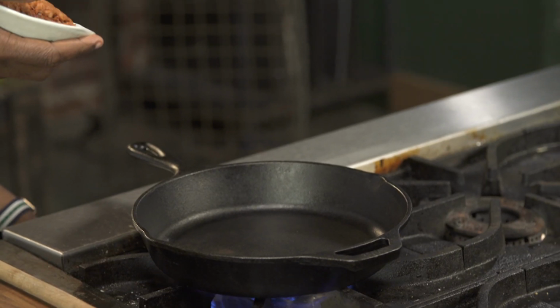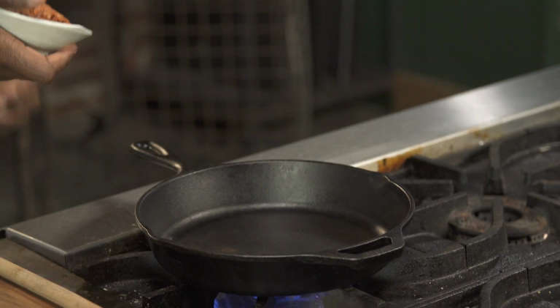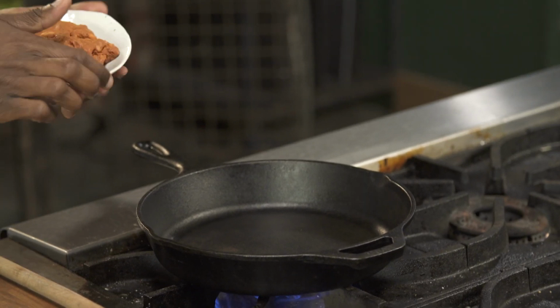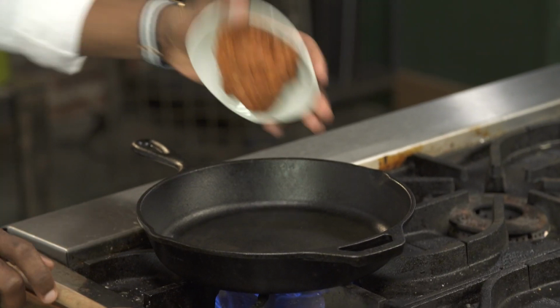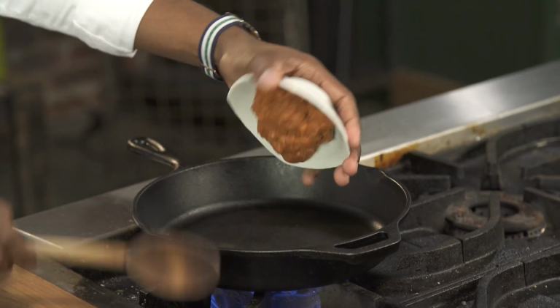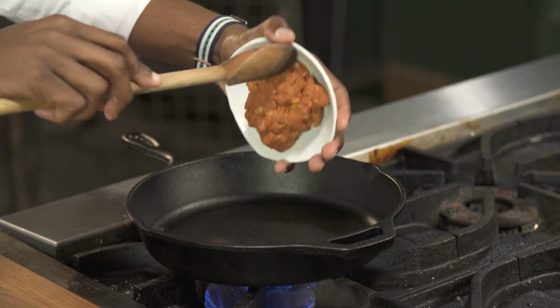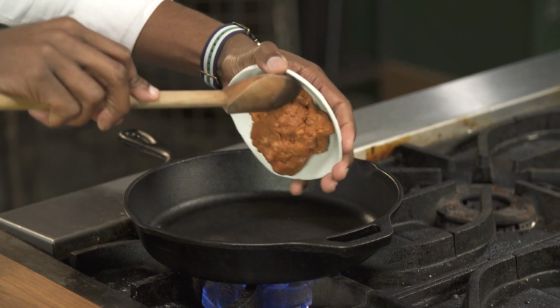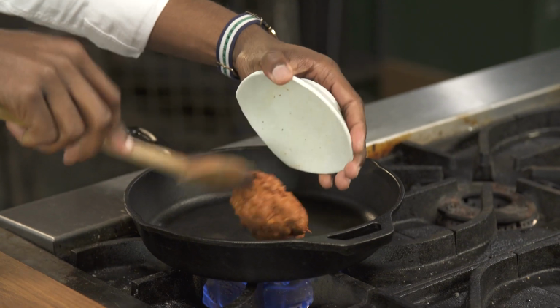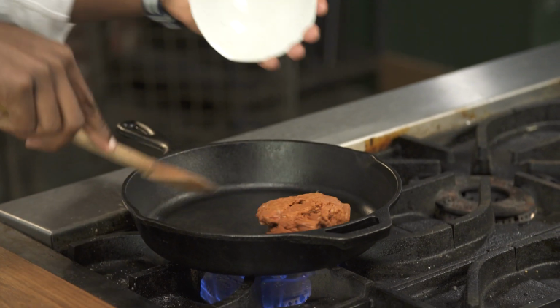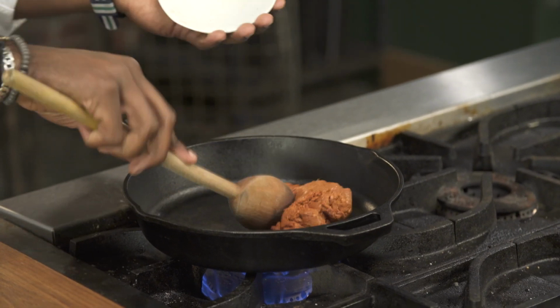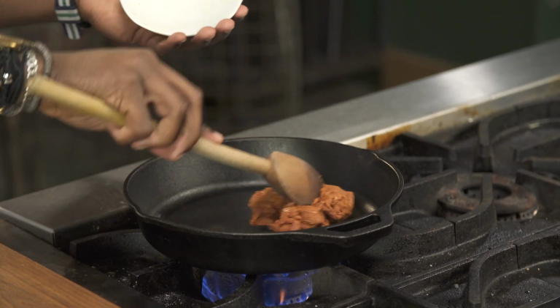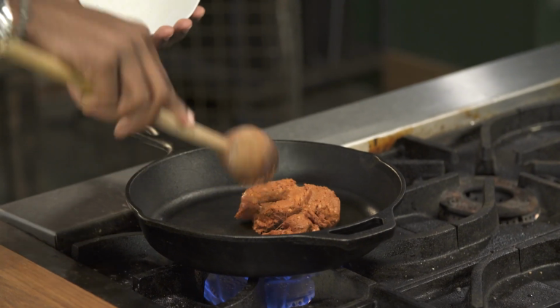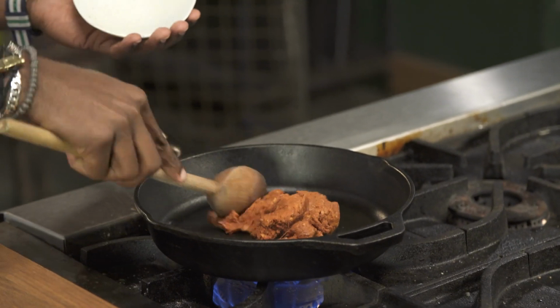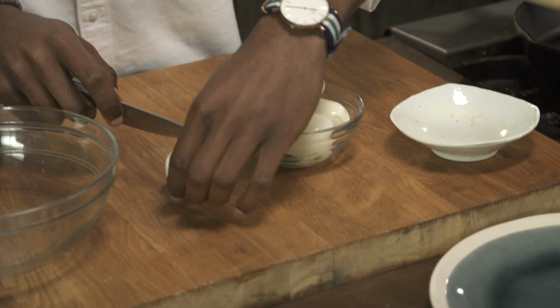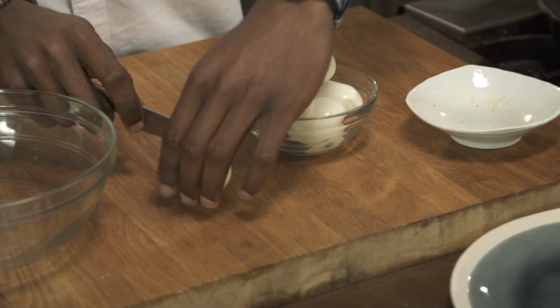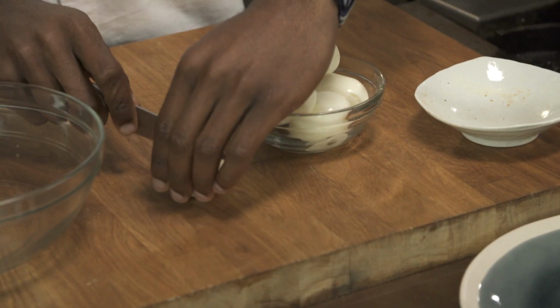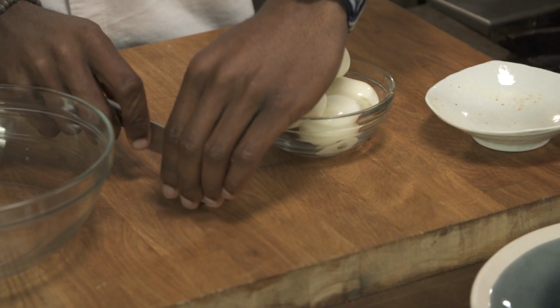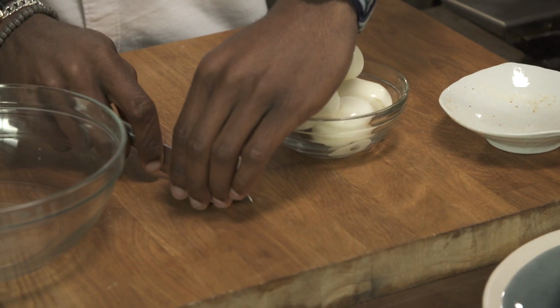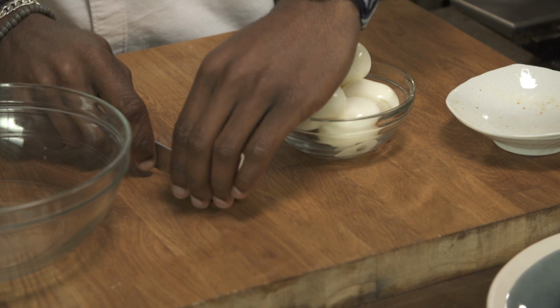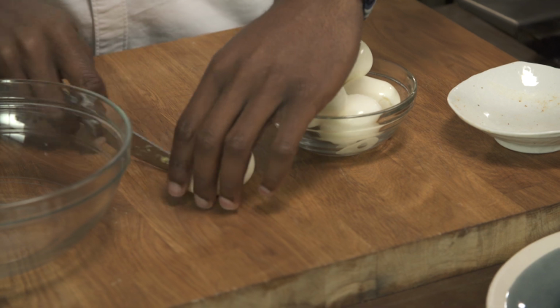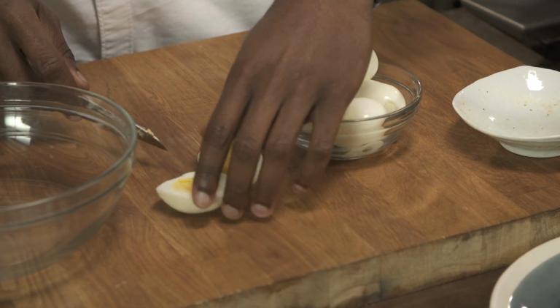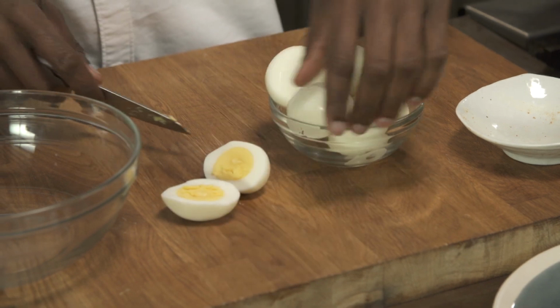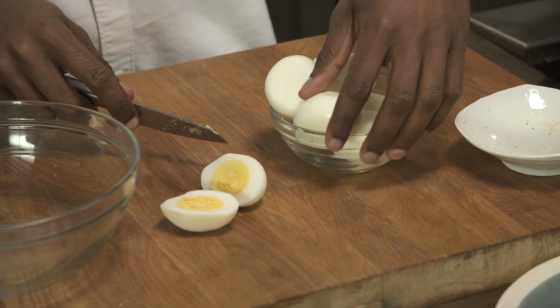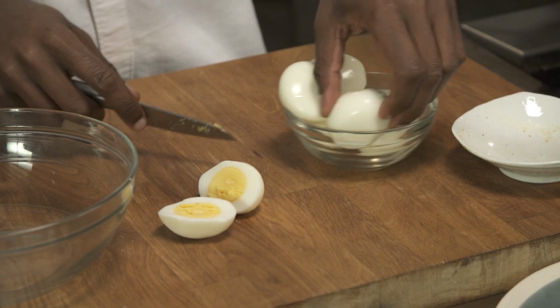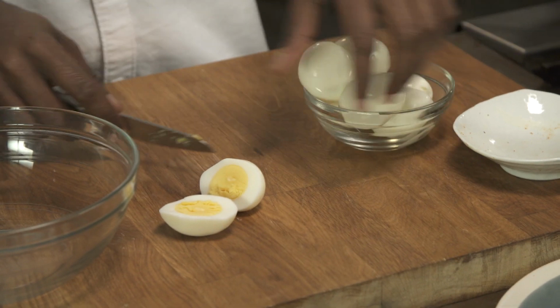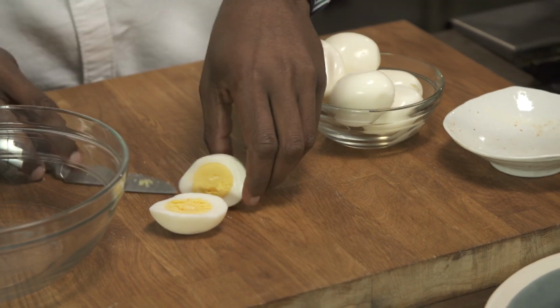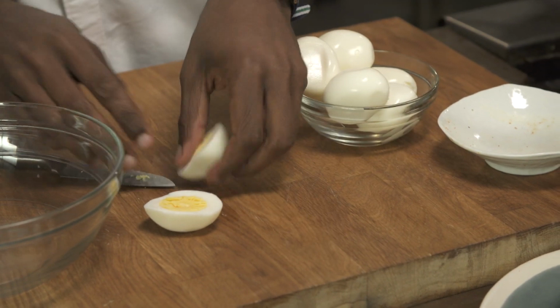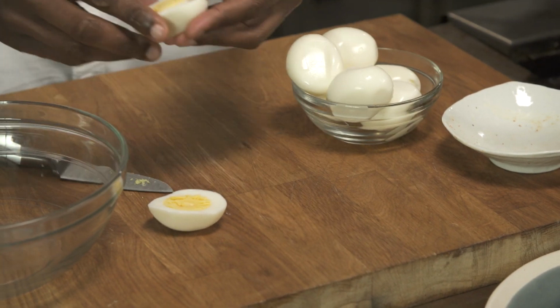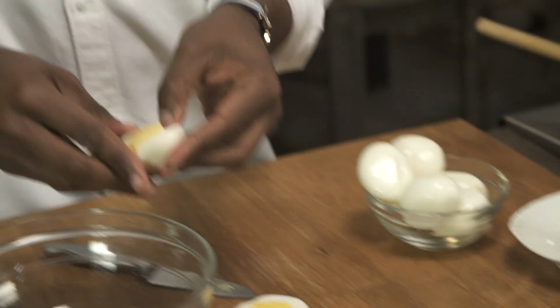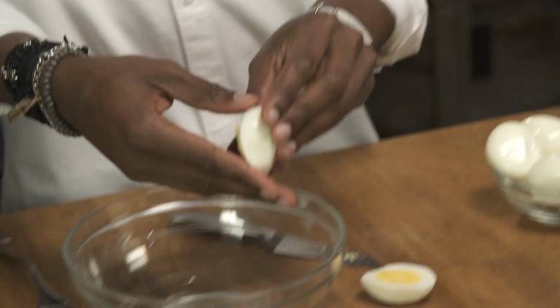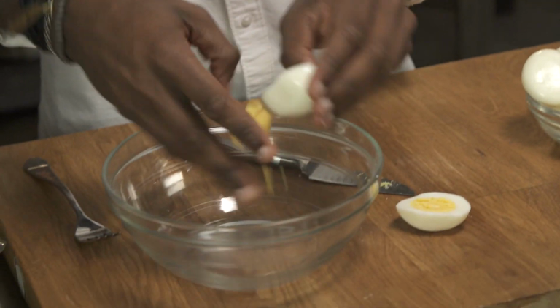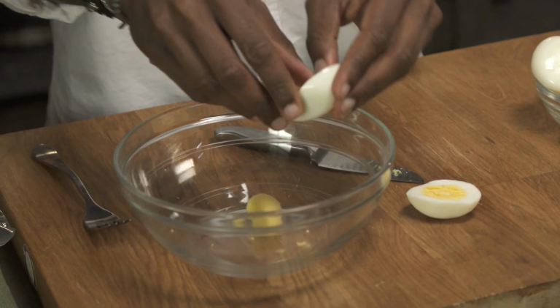I've already removed the casings, and we're just gonna use the meat and brown it up right in there. So the next thing I'm gonna do is just slice our eggs right in half. We're gonna cut it lengthwise and just remove the yolks into a separate bowl.